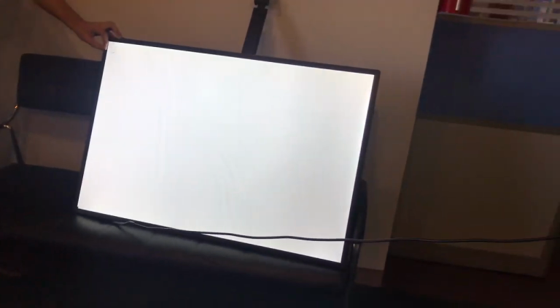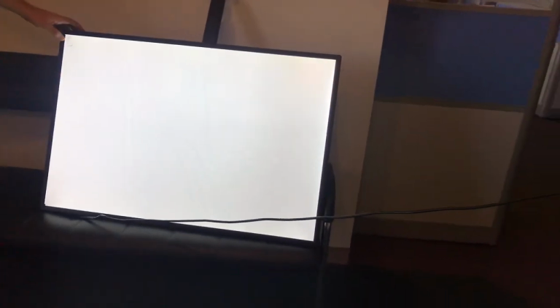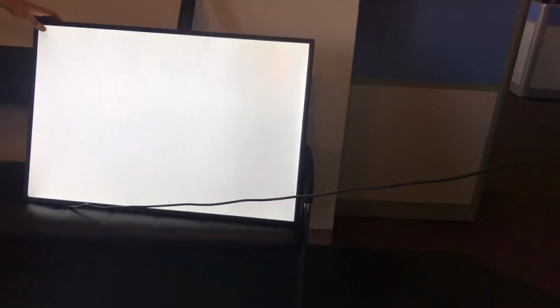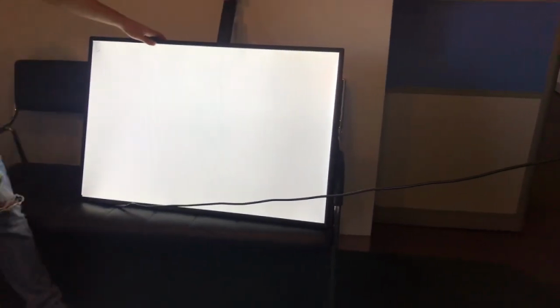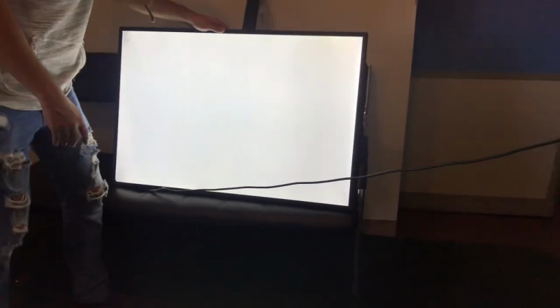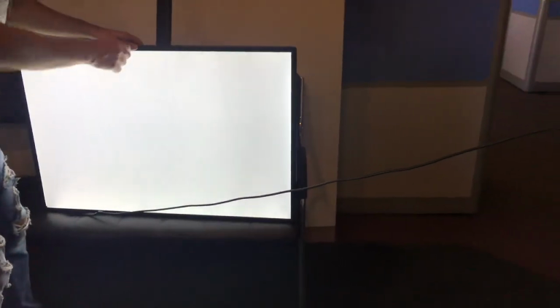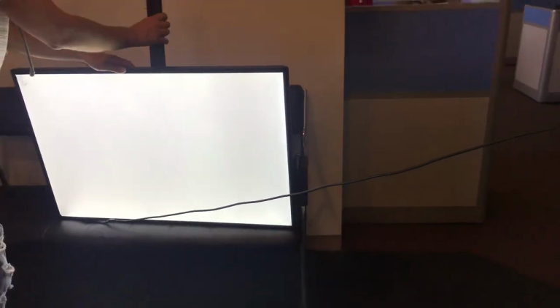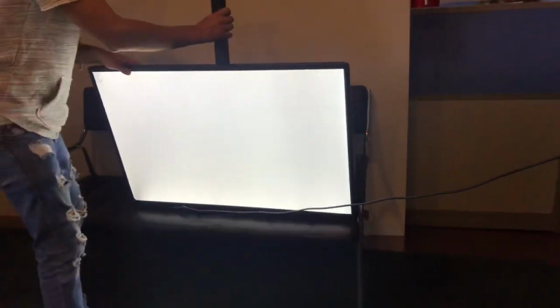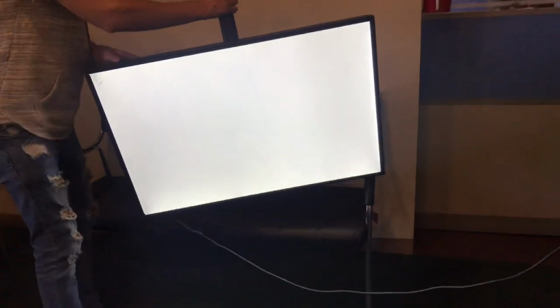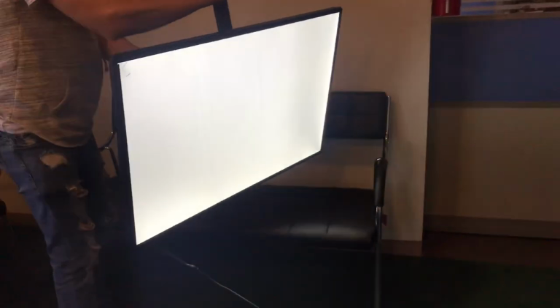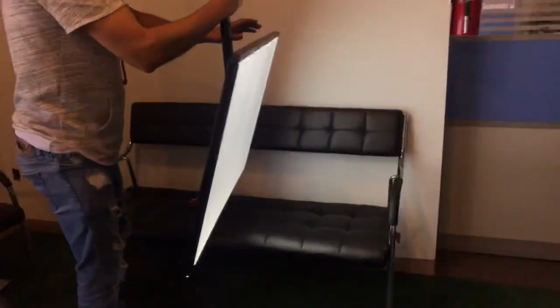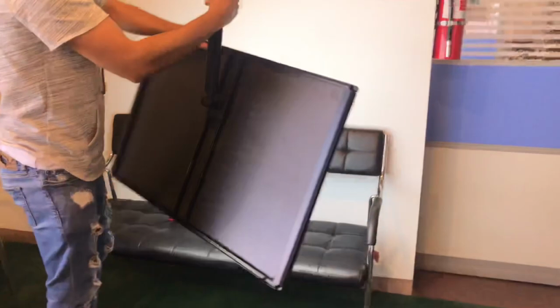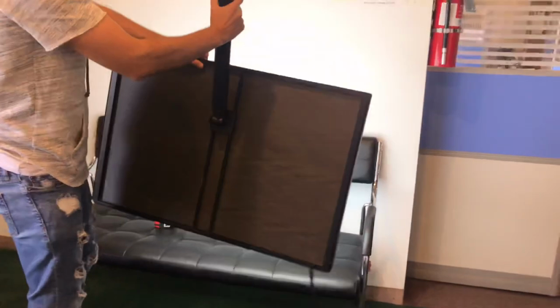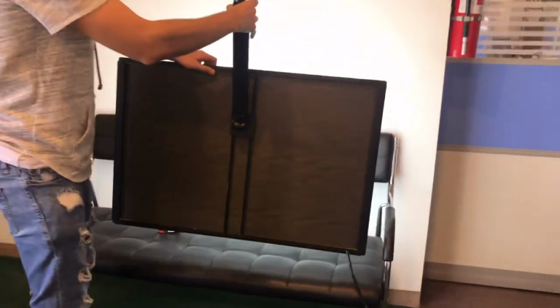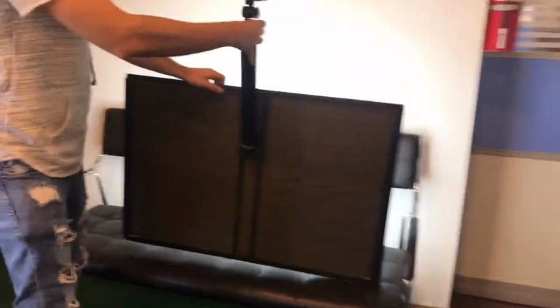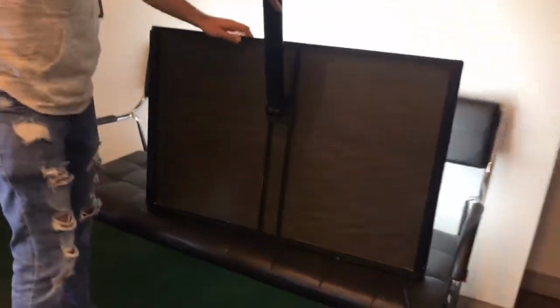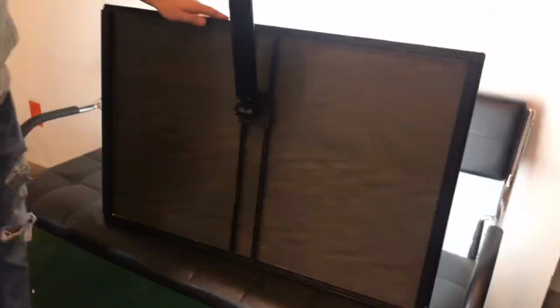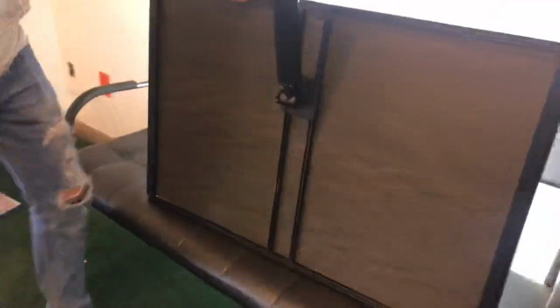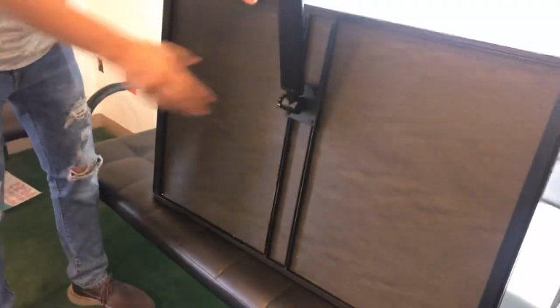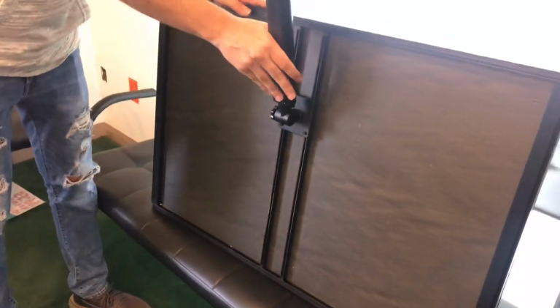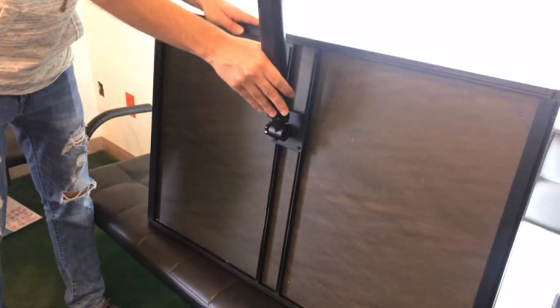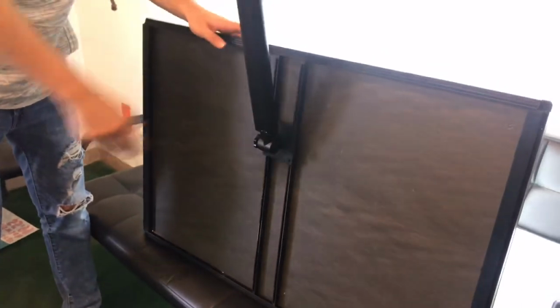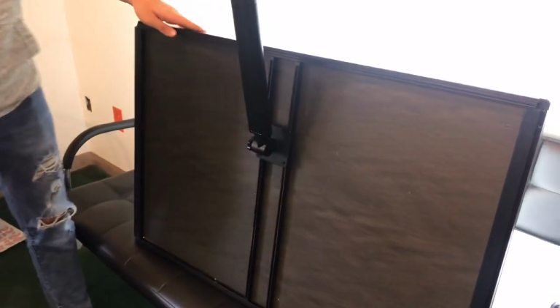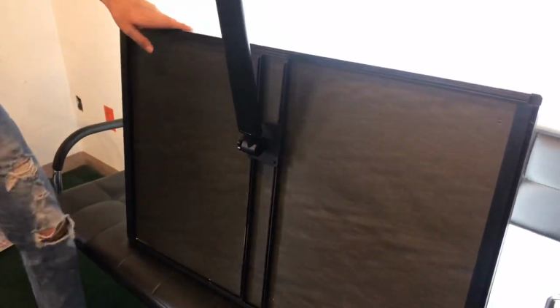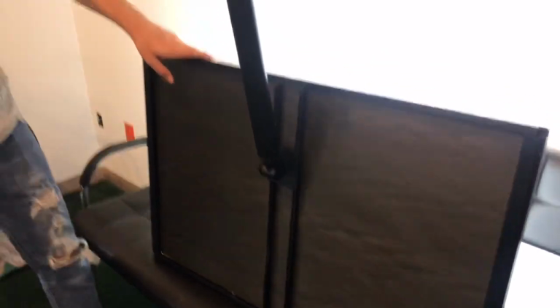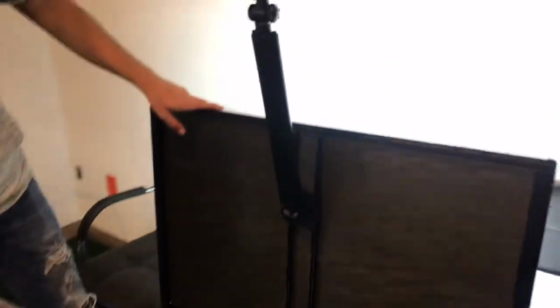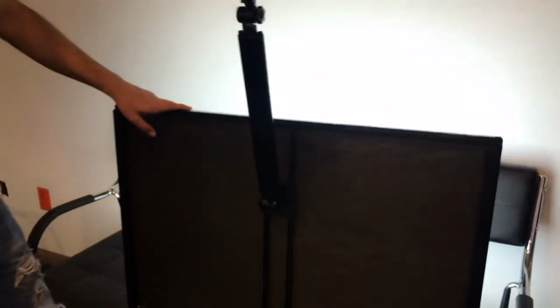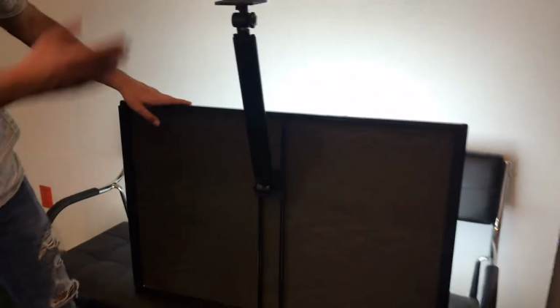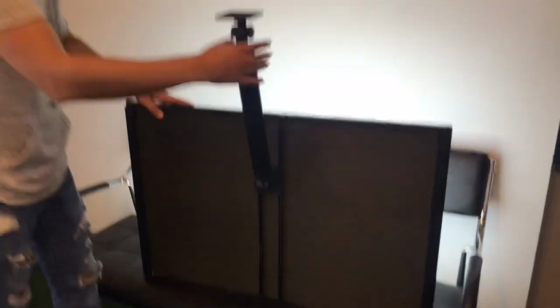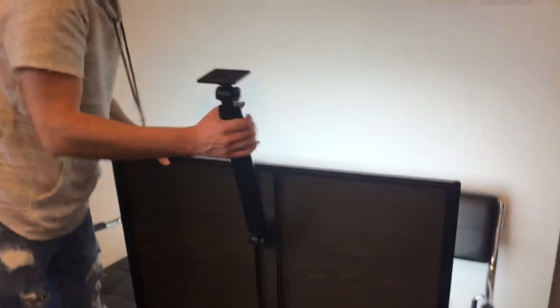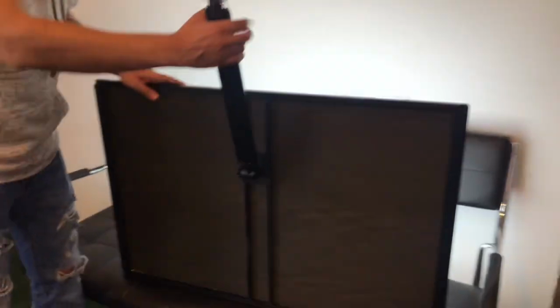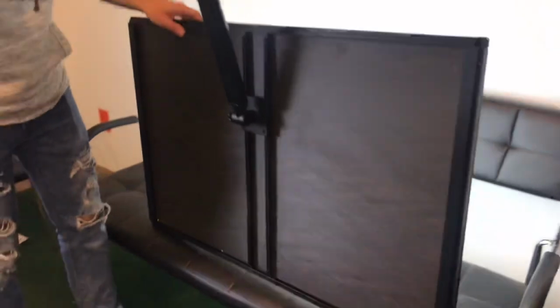I'll go ahead and turn it around so that way you can take a look at the back. That's how it's going to look on the back. As I explained, you can adjust this part right here in the back. So depending on how you want to use it, you can do it vertical or horizontal.